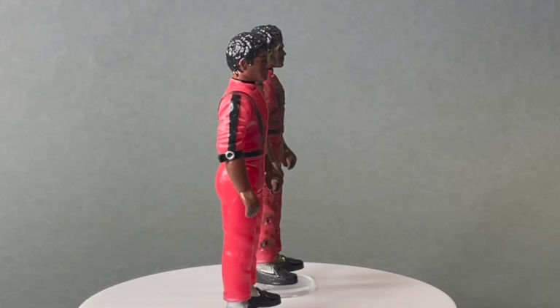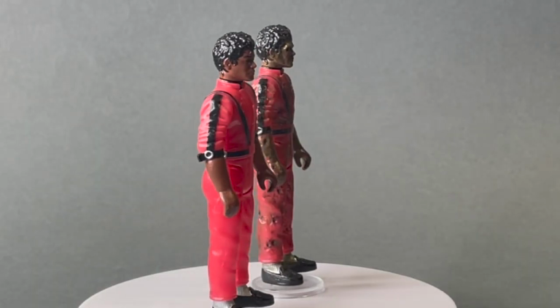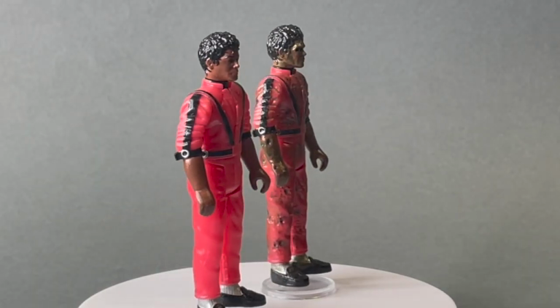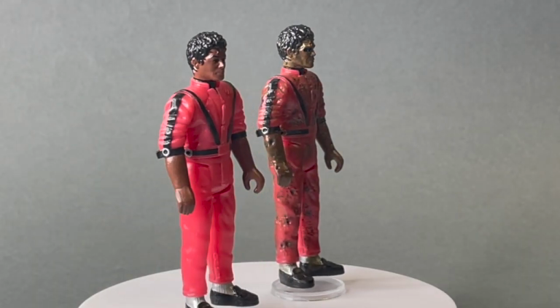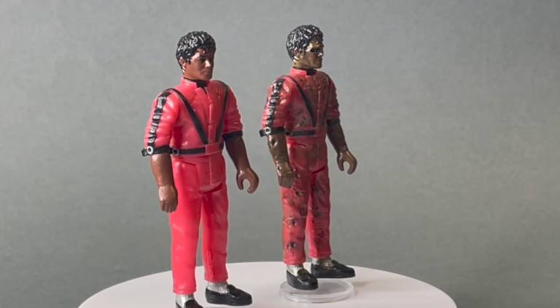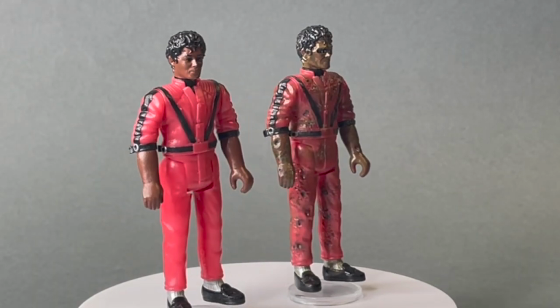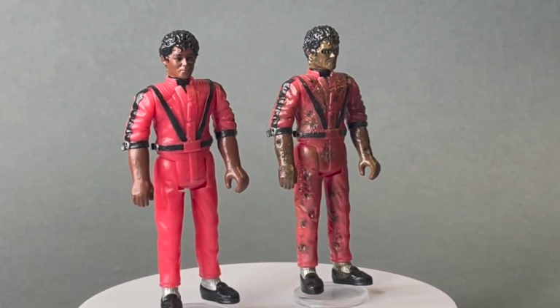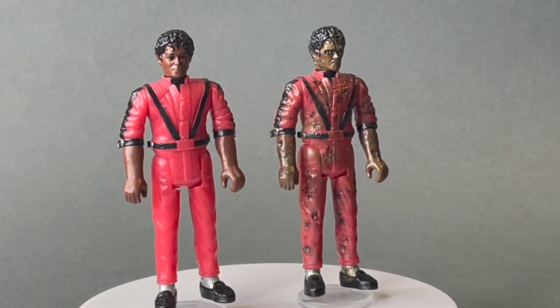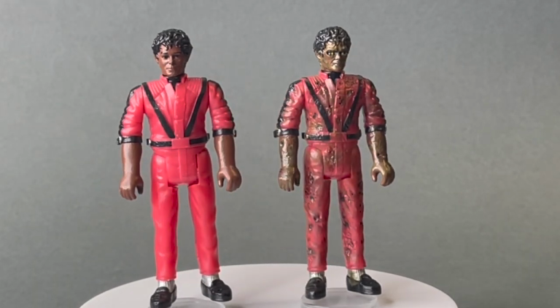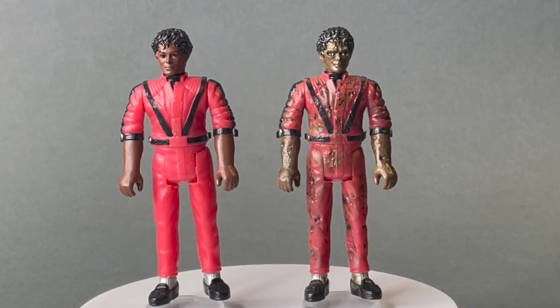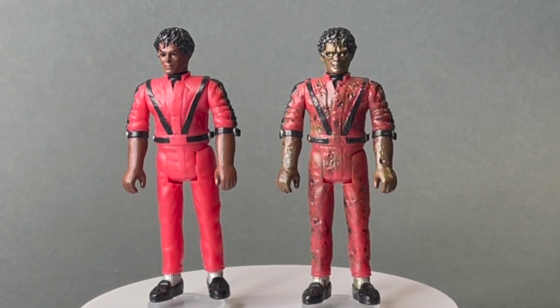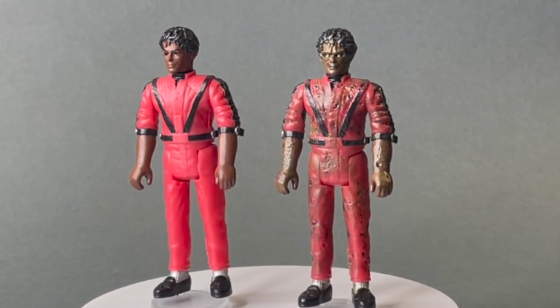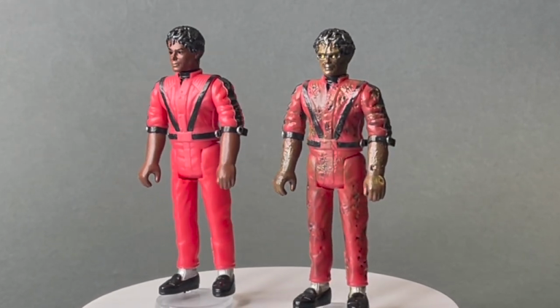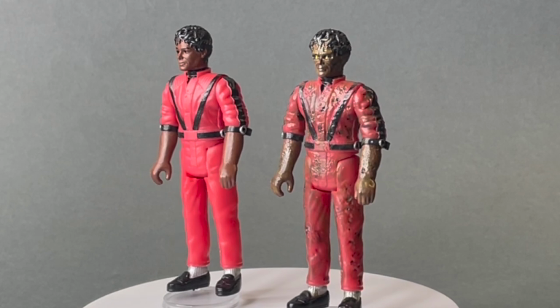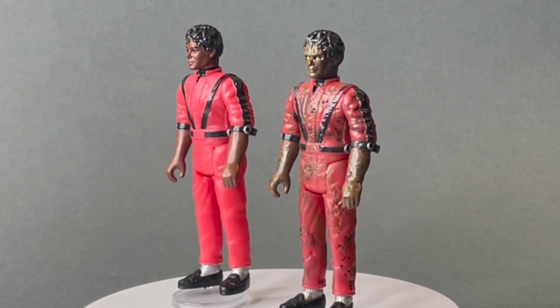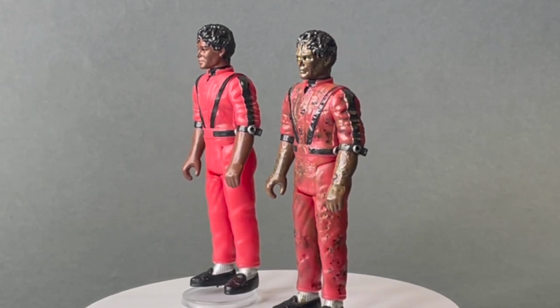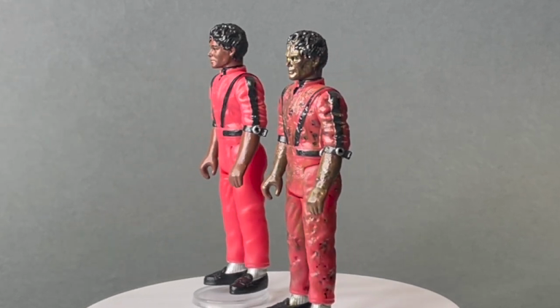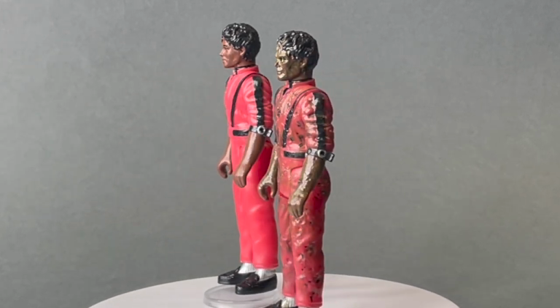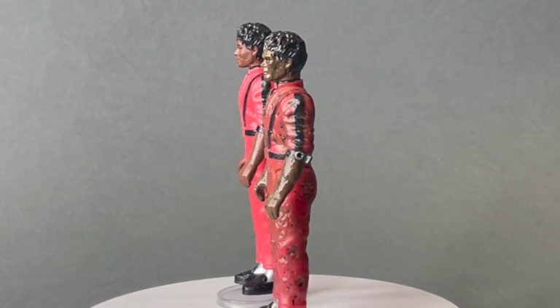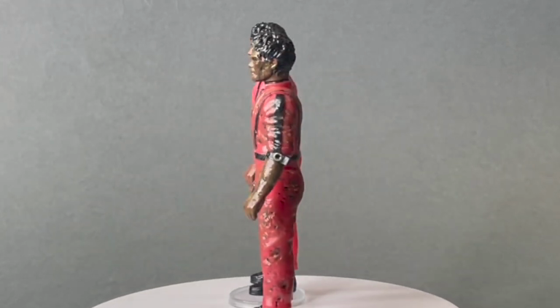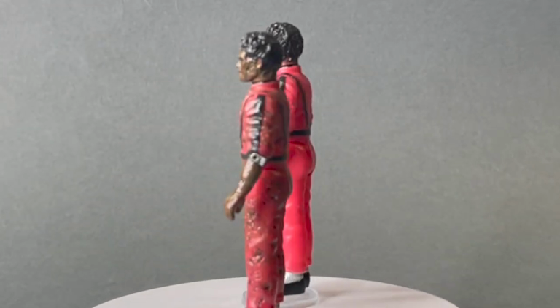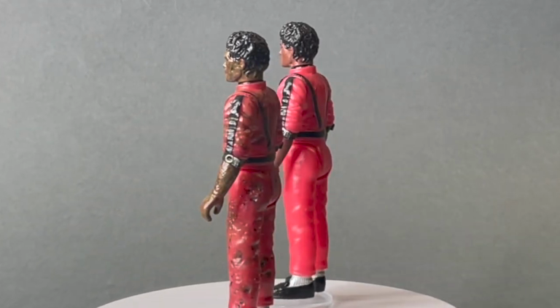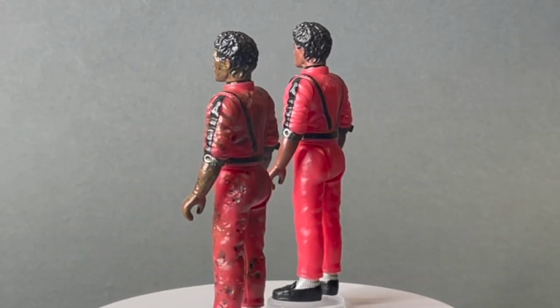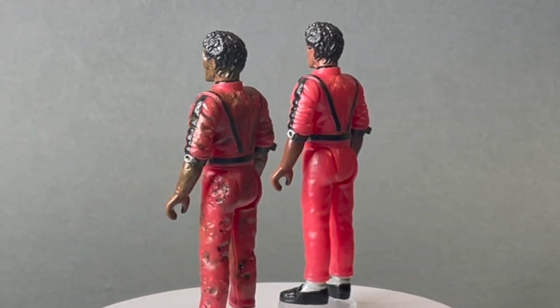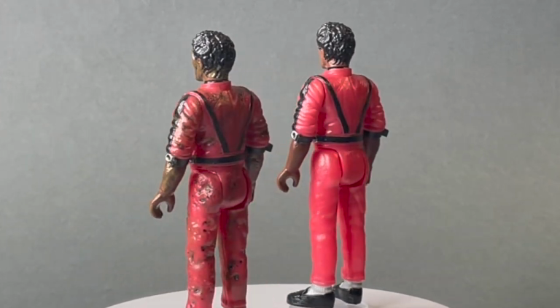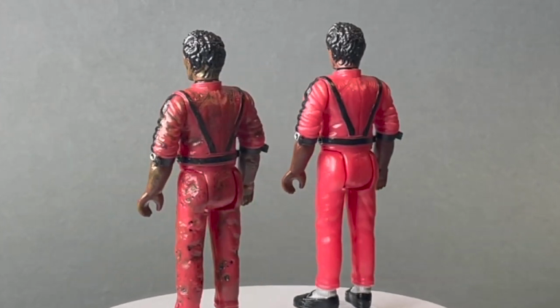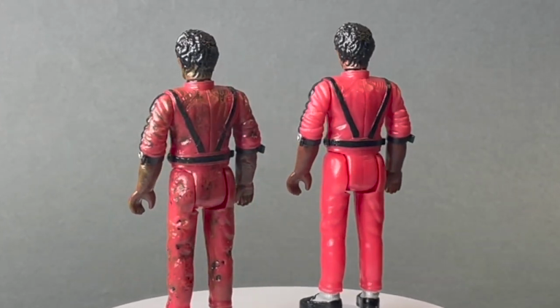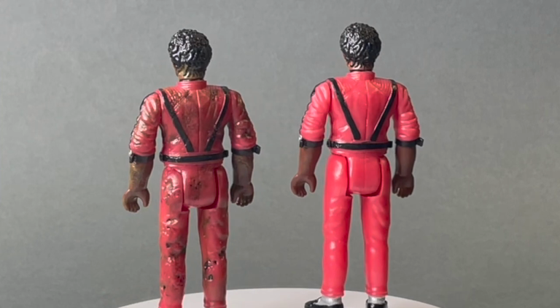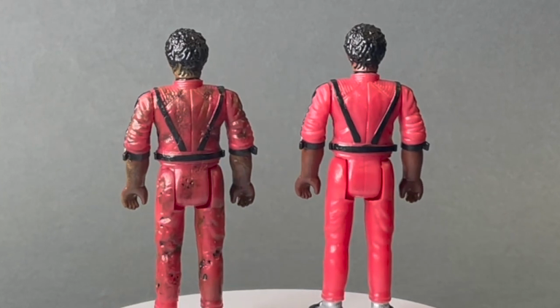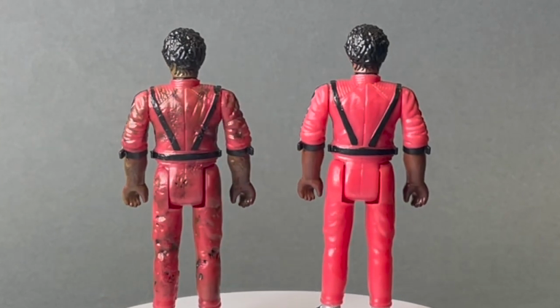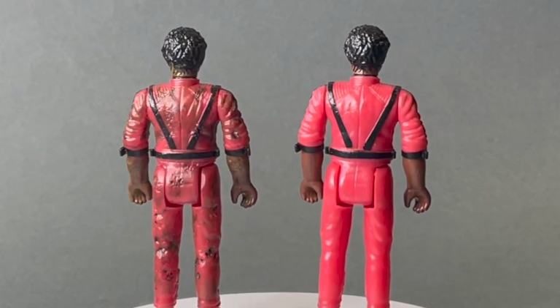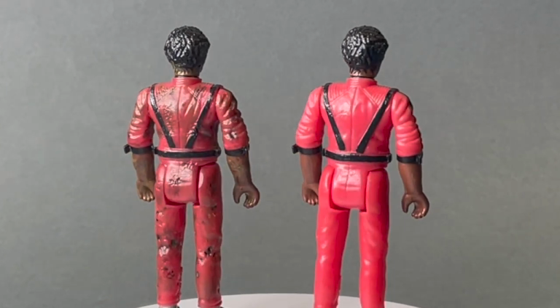Last of all, we have my personal favourite — the figures from Thriller. I should point out that the zombie Michael is not just a simple repaint of the original.